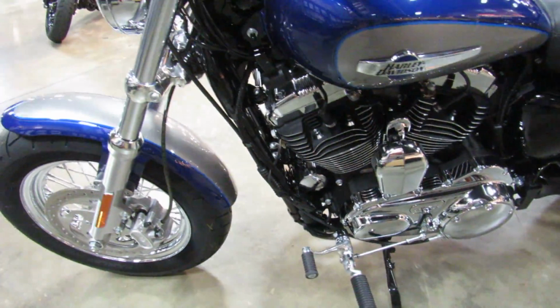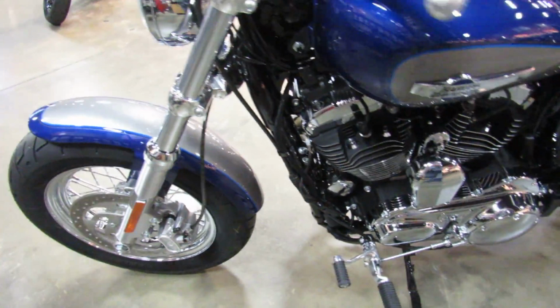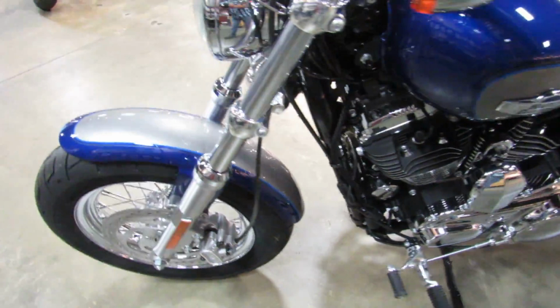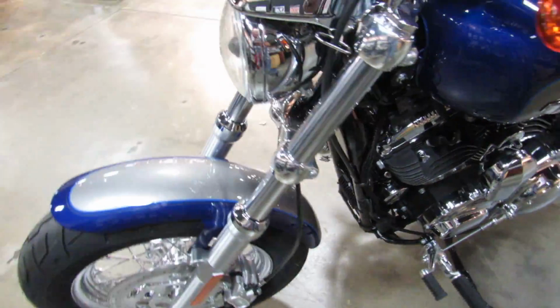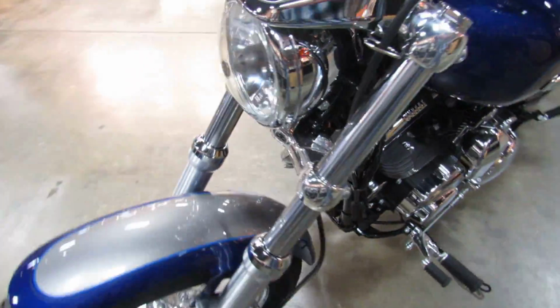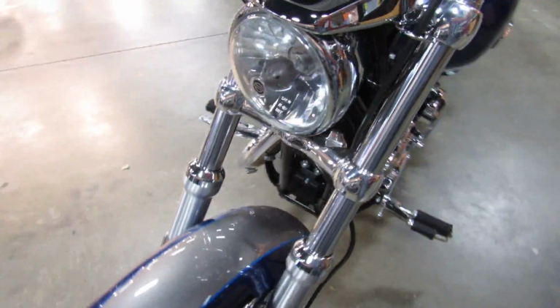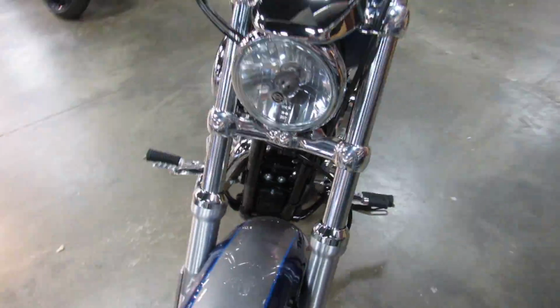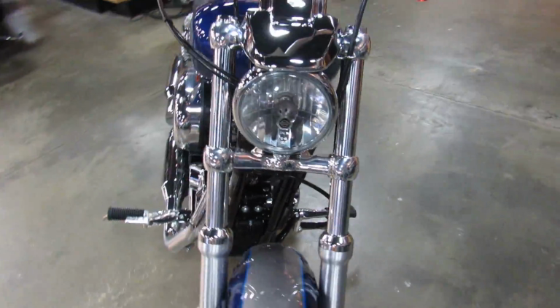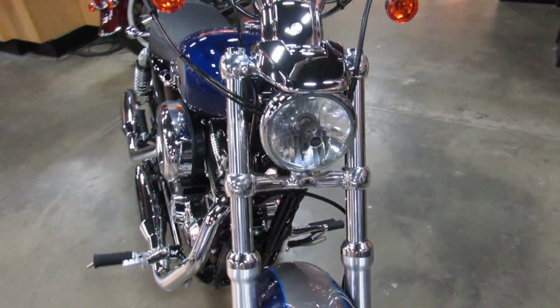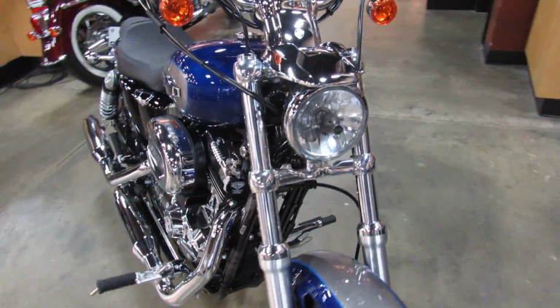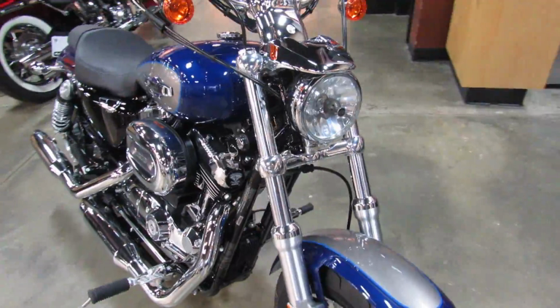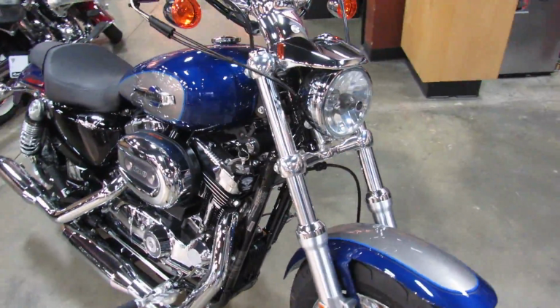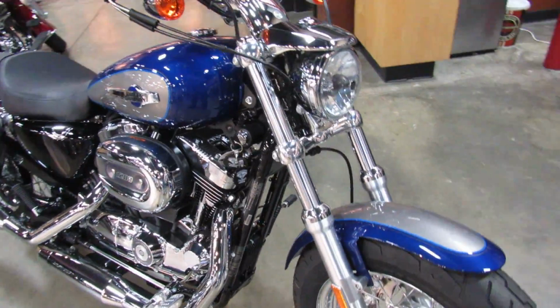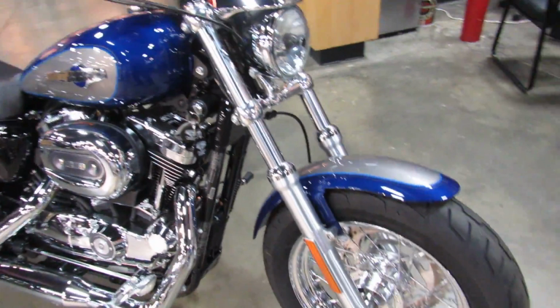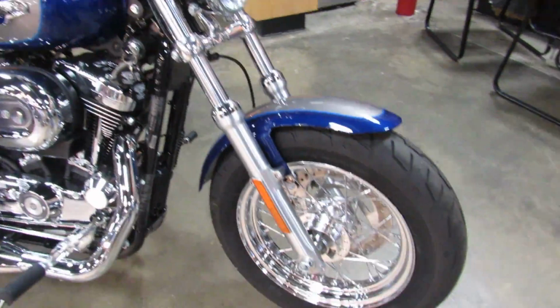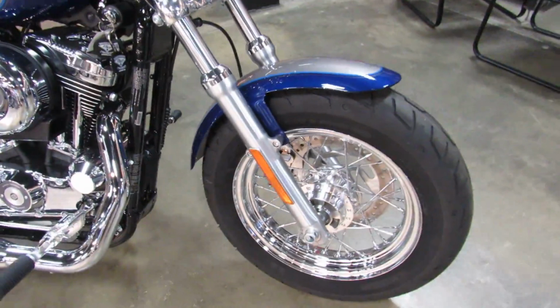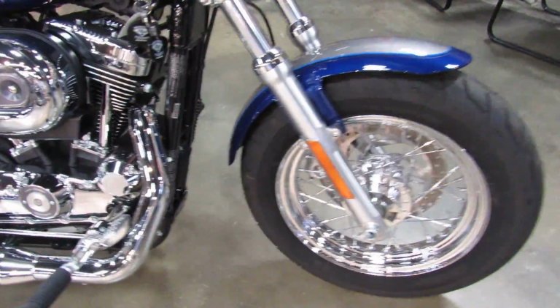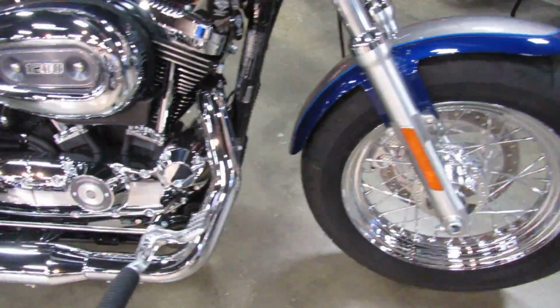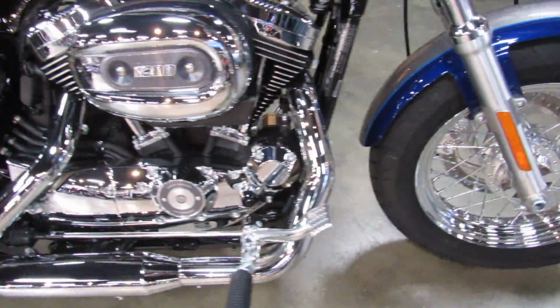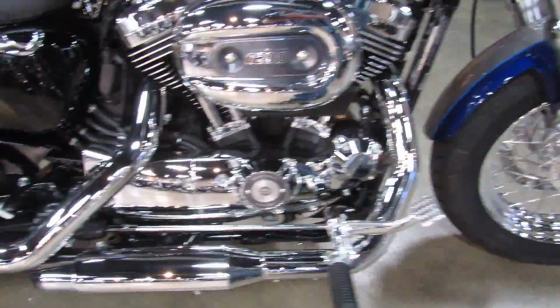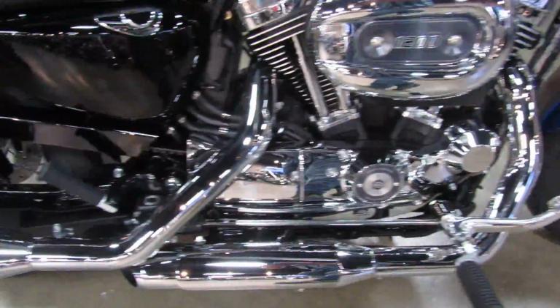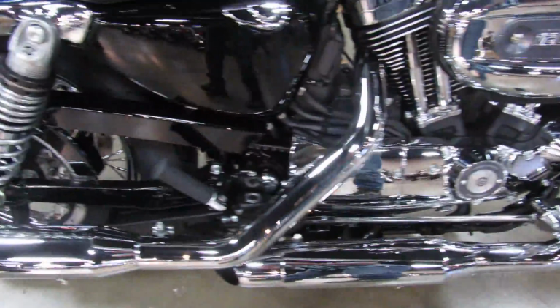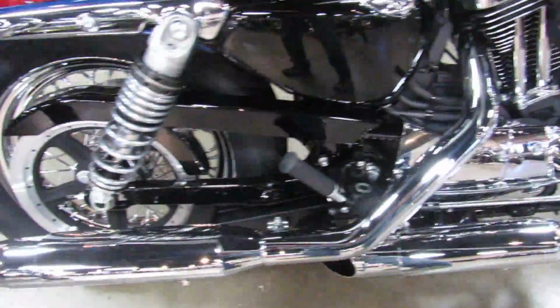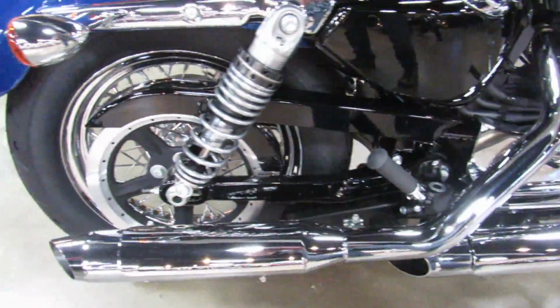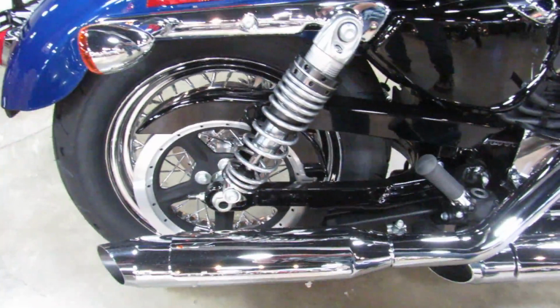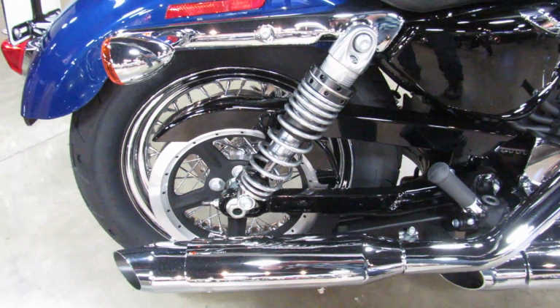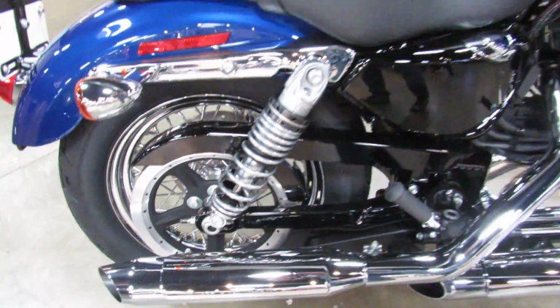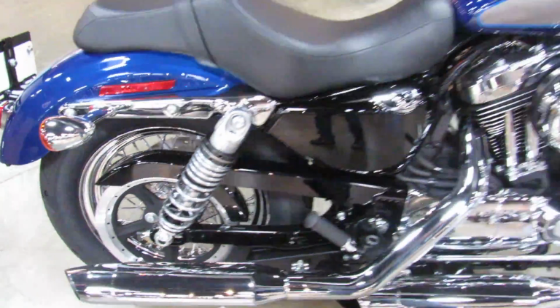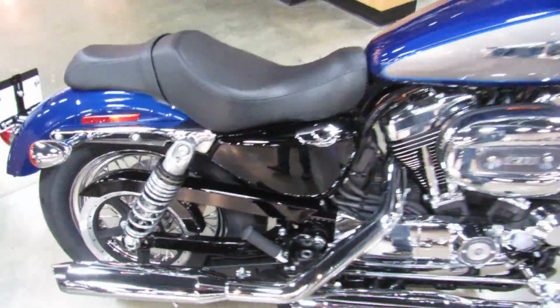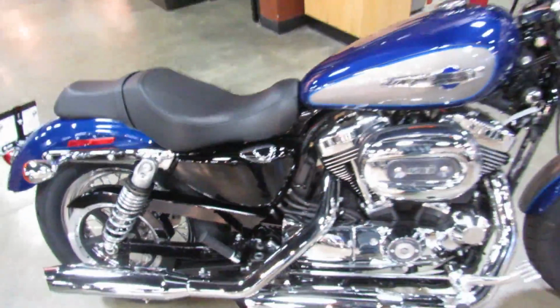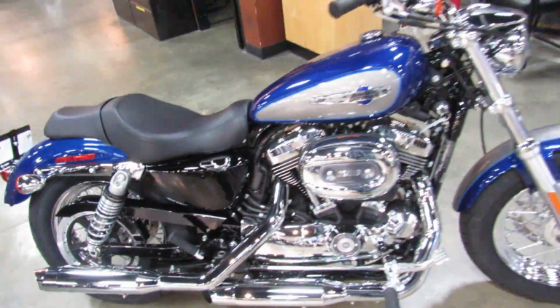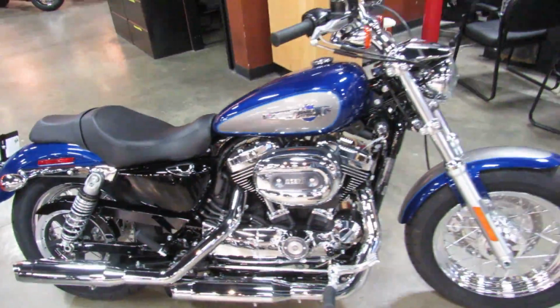This one comes in Billet Silver and Superior Blue — we've only got one bike in this color. It's a great looking bike, so come on out to Bigs Harley in San Marcos and test ride this Blue and Silver Beauty at your earliest convenience.